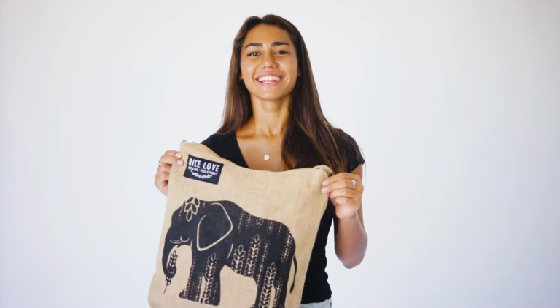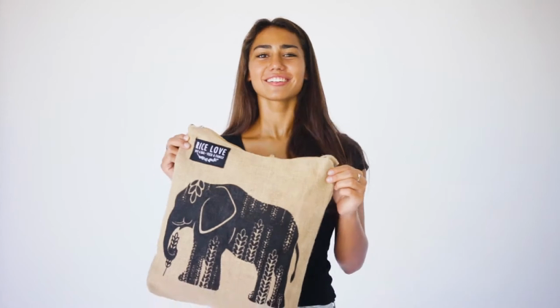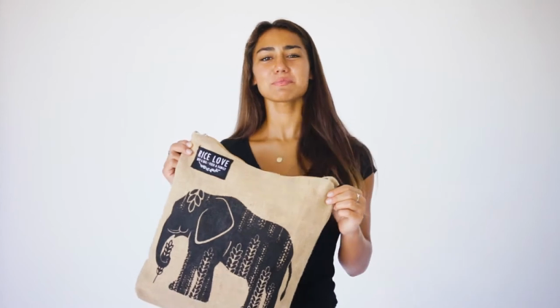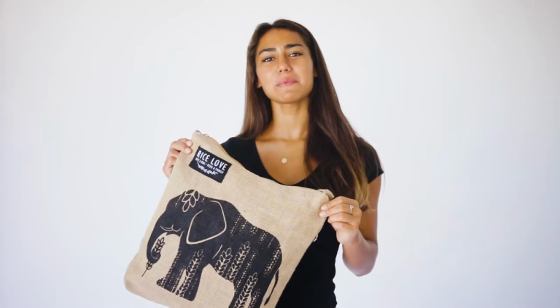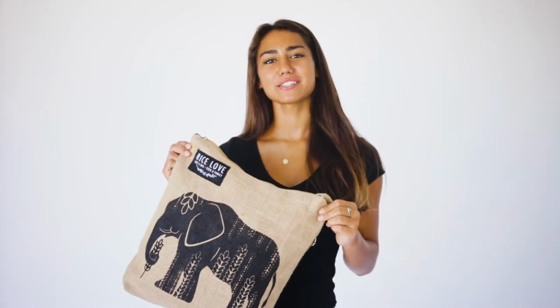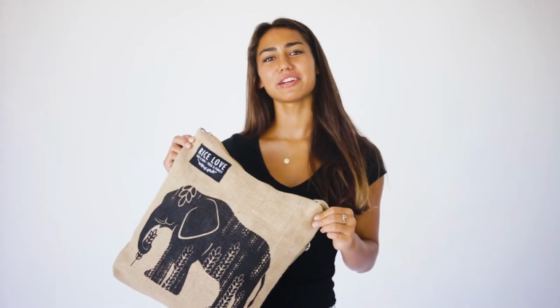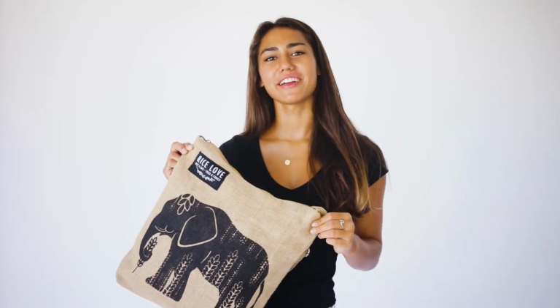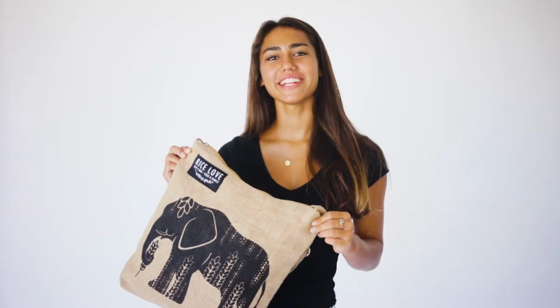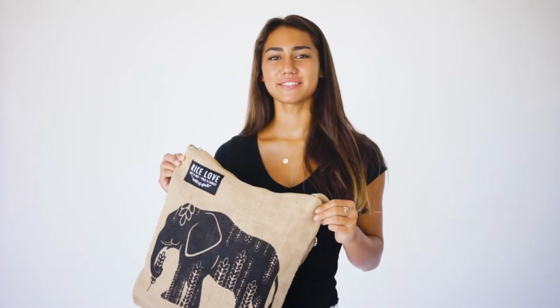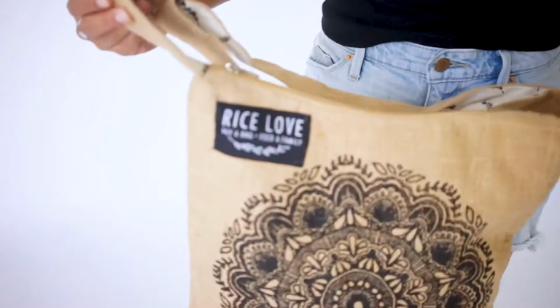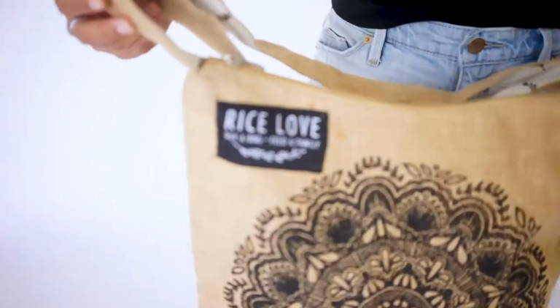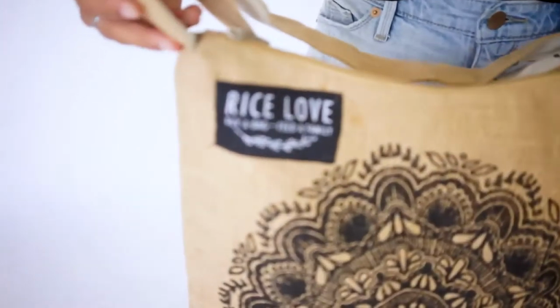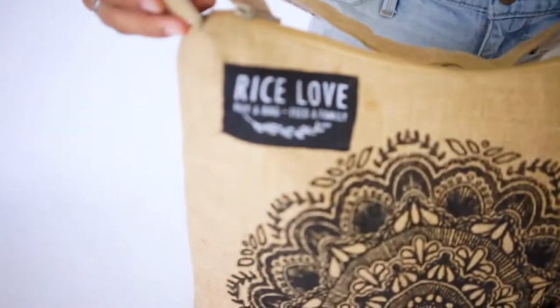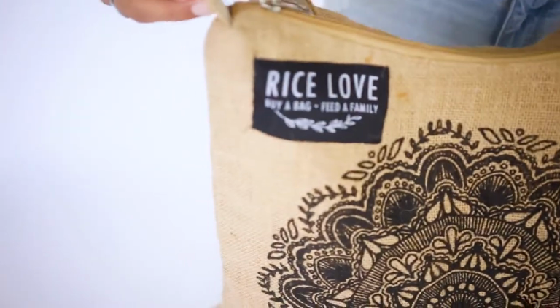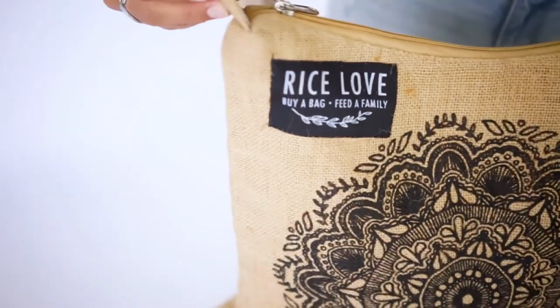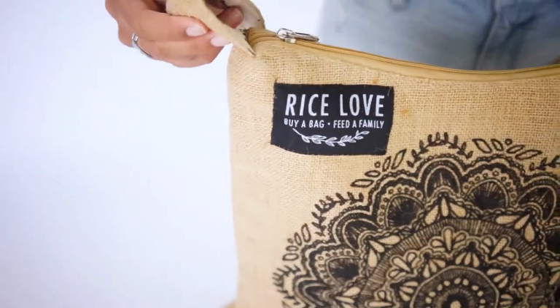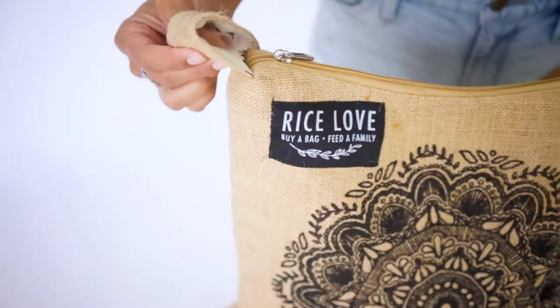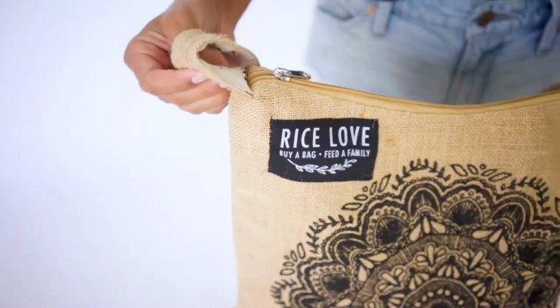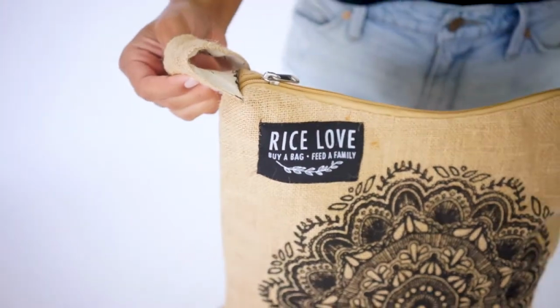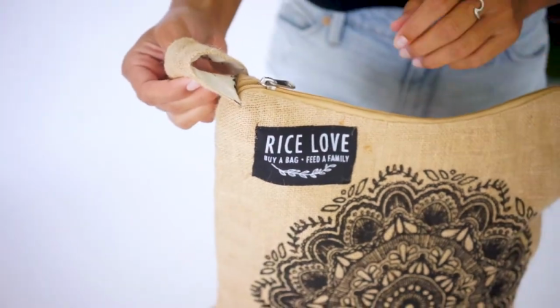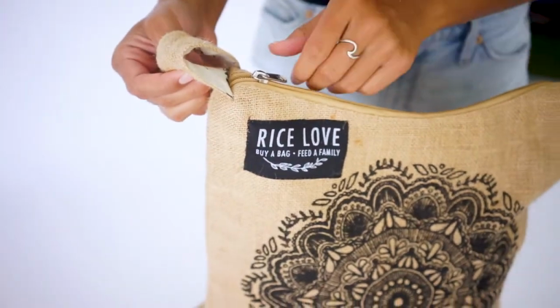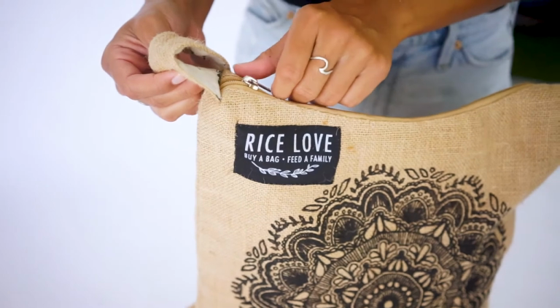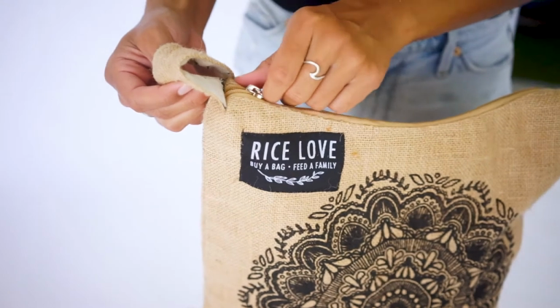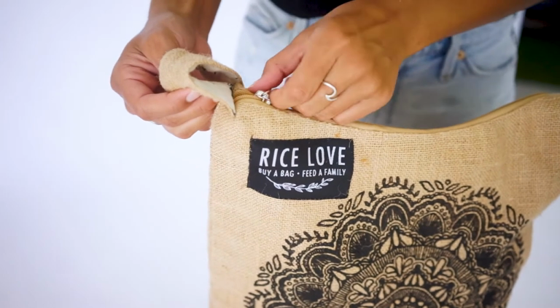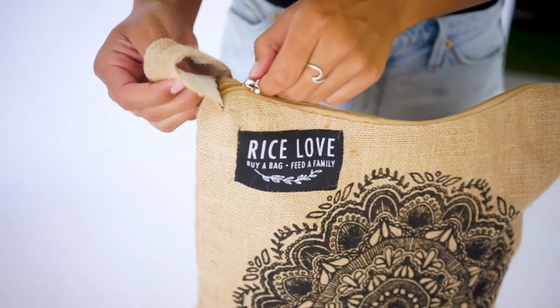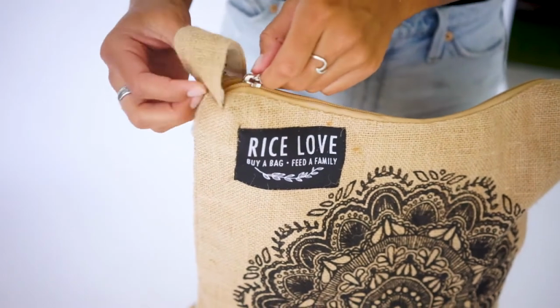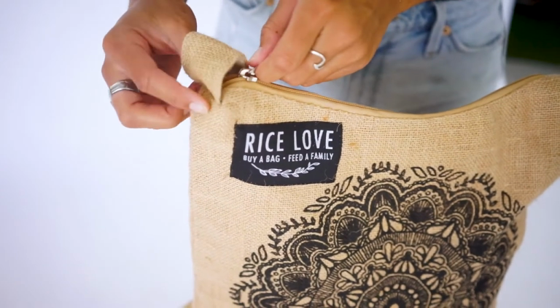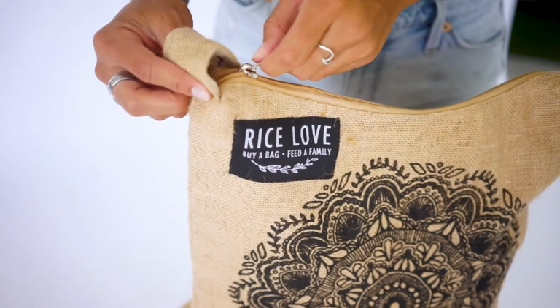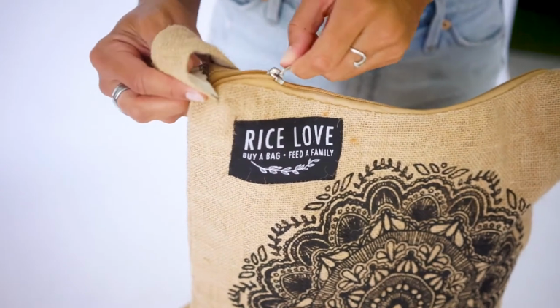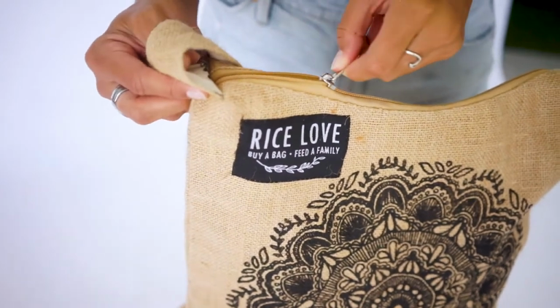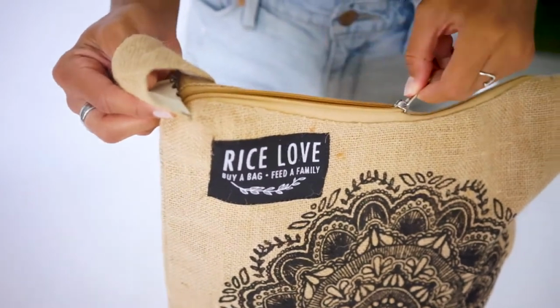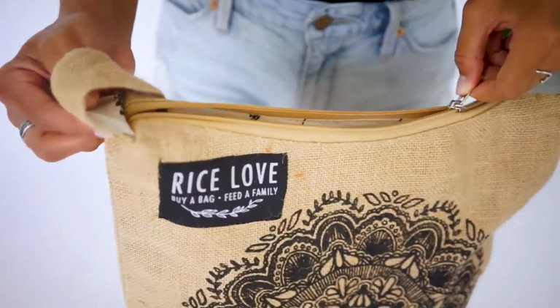The crossbody bags are great for everyday use. They have adjustable straps and a zipper closure. They fit everything you need for a day out.